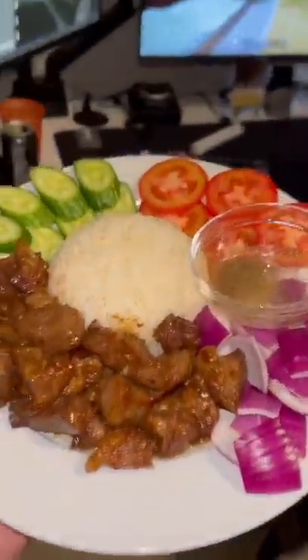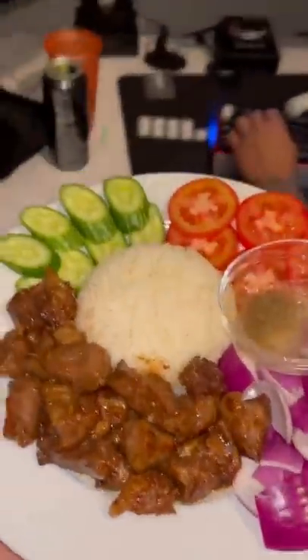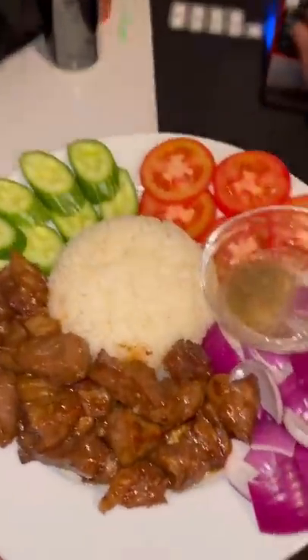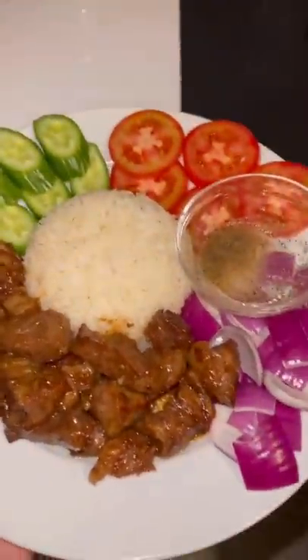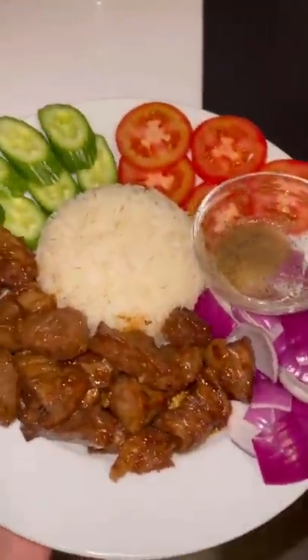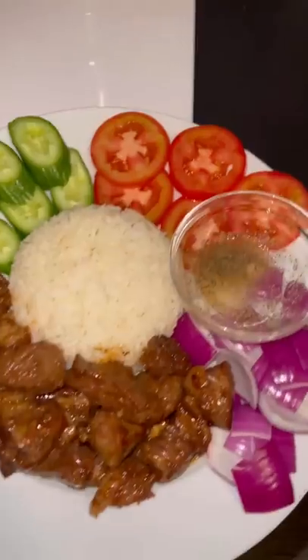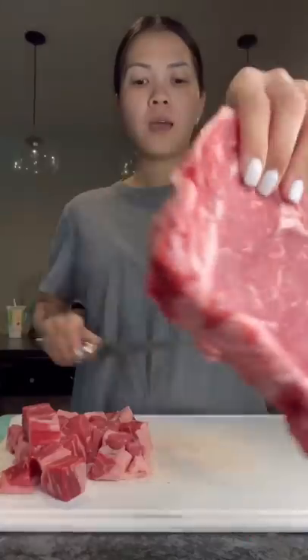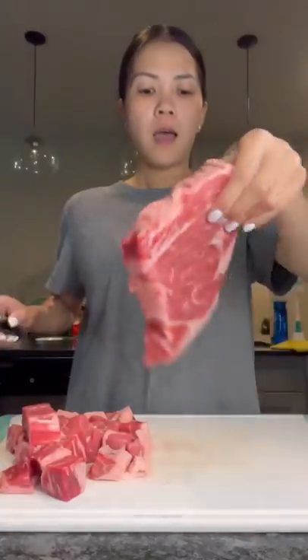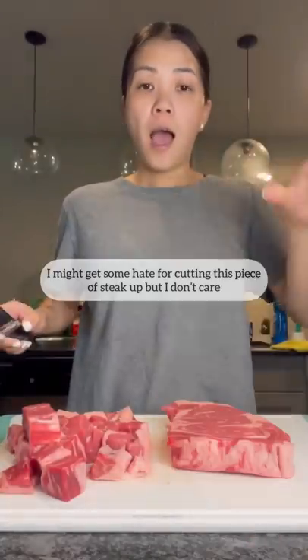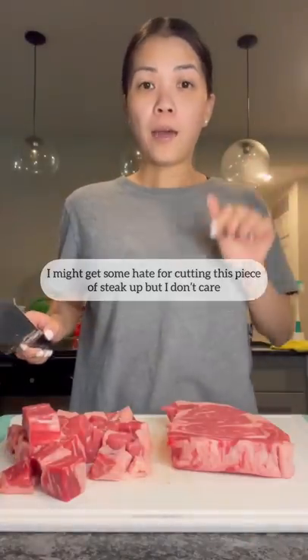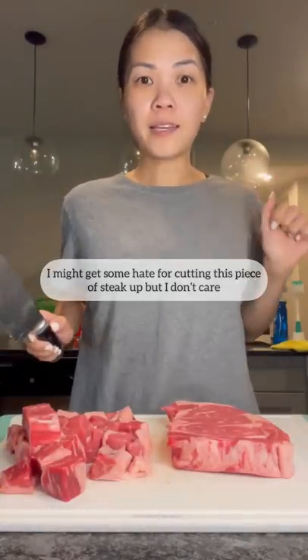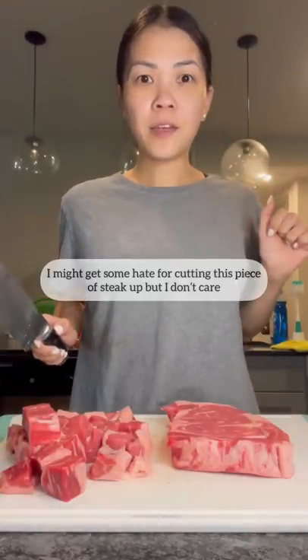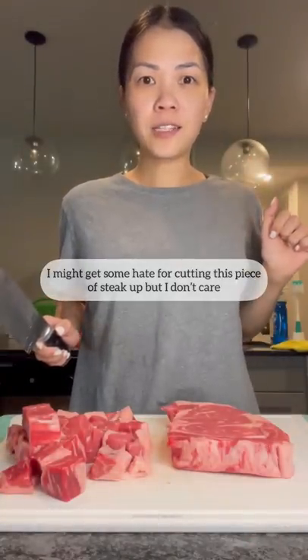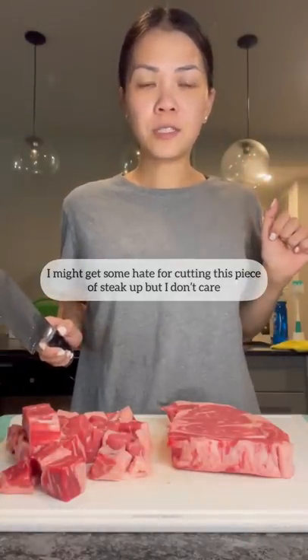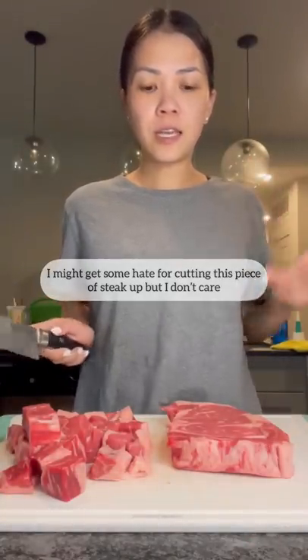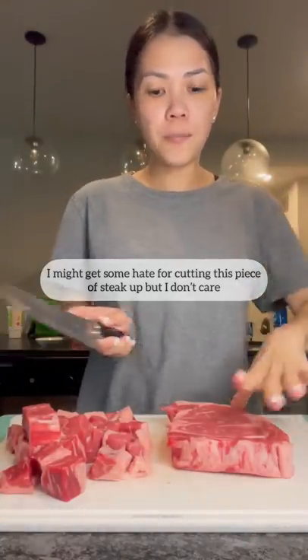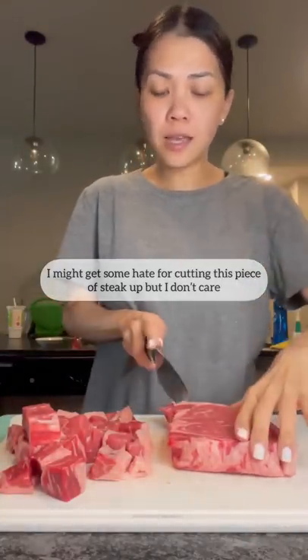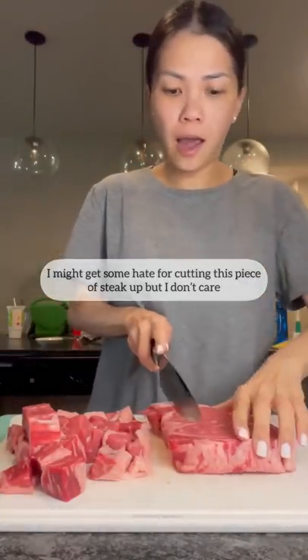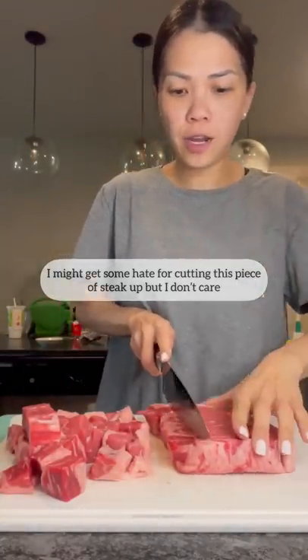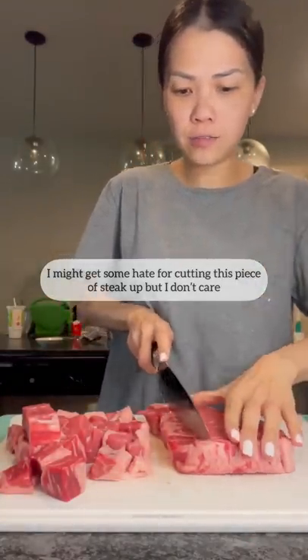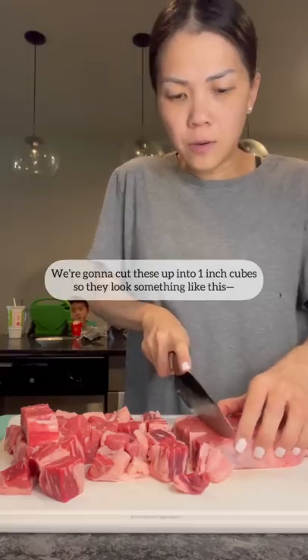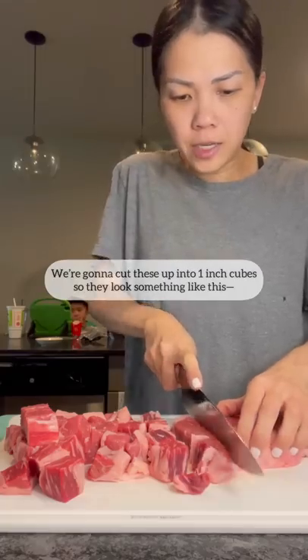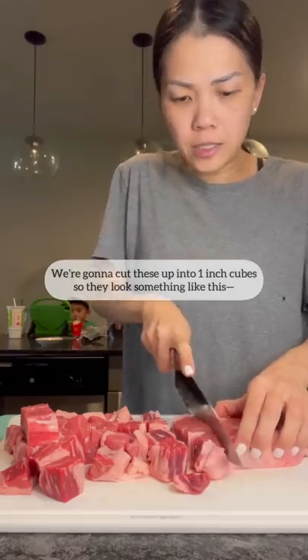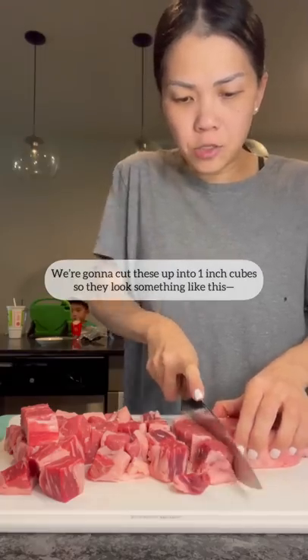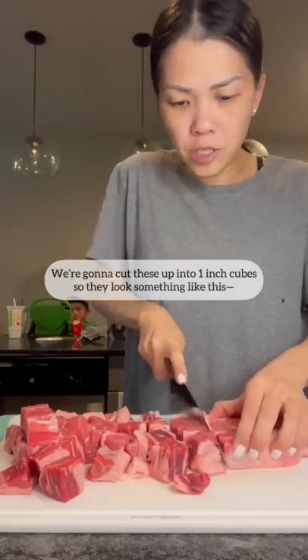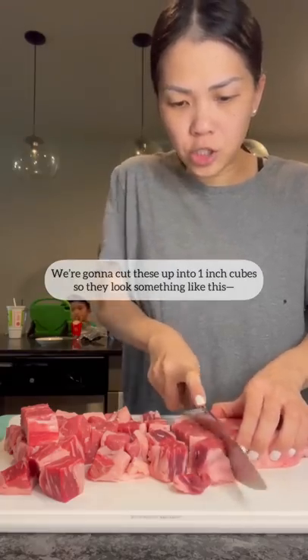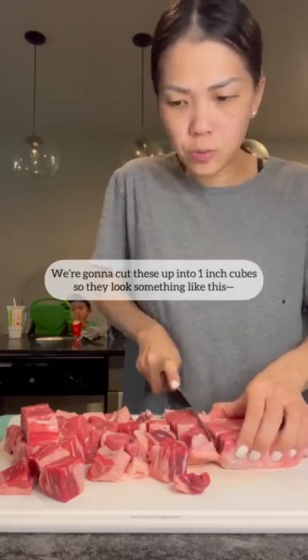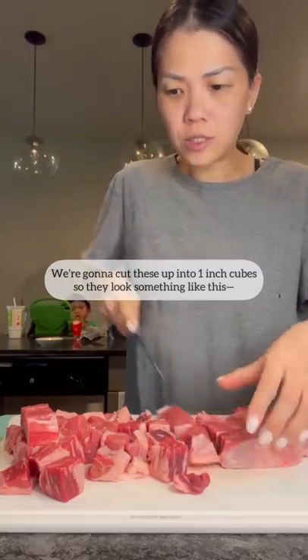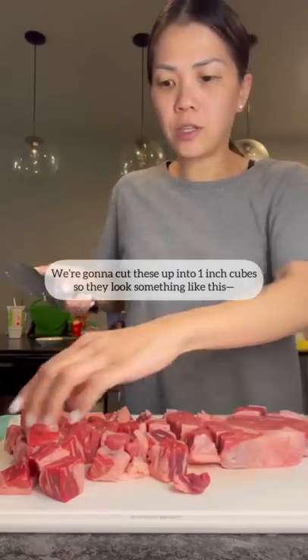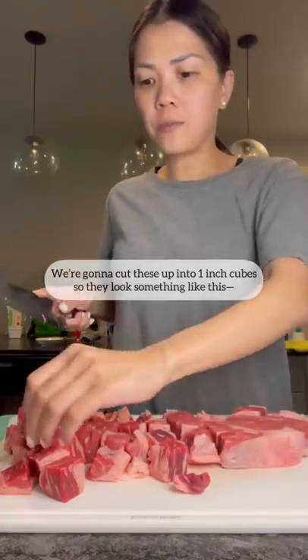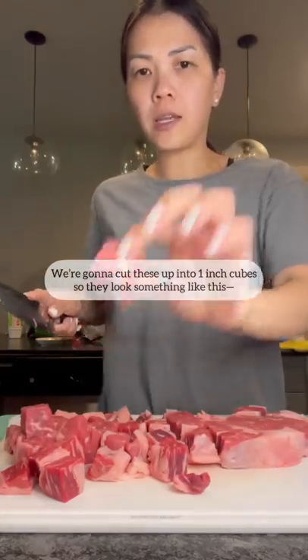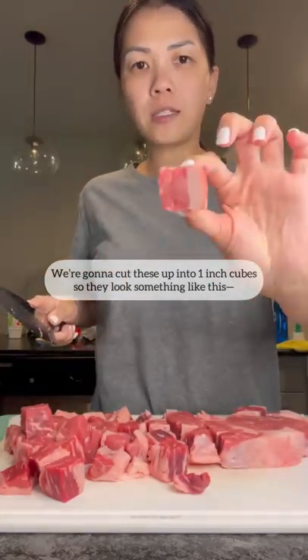I made dinner. I might get some hate for cutting this piece of steak up, but I don't care. We're going to cut these up into one inch cubes so they look something like this.